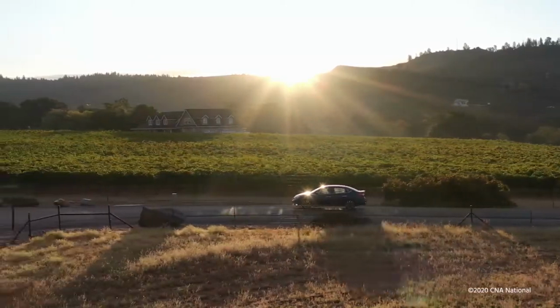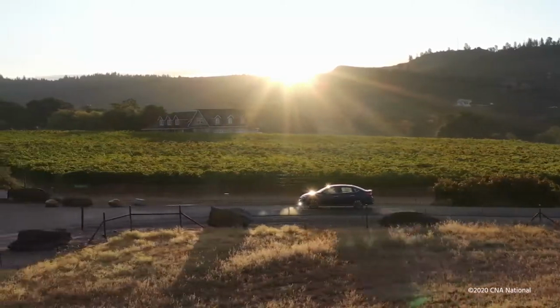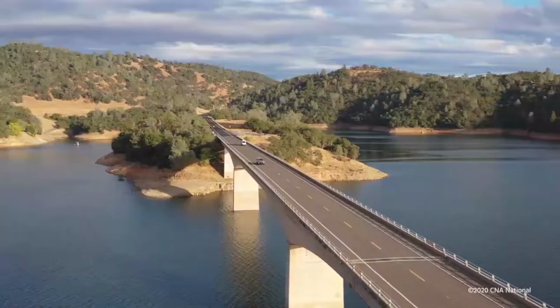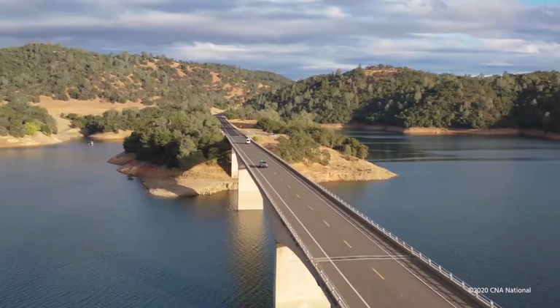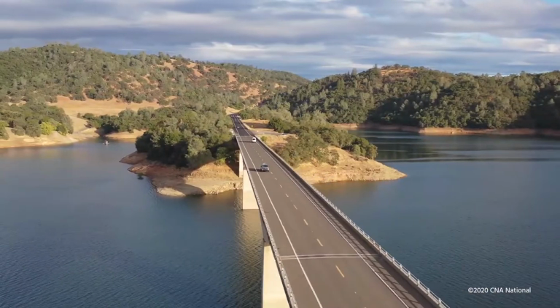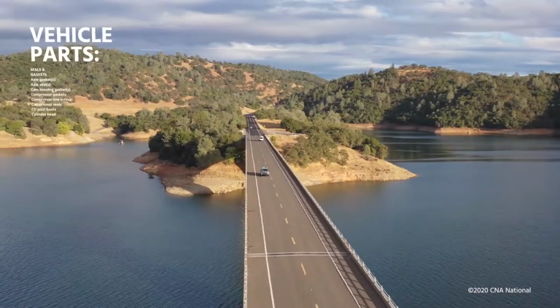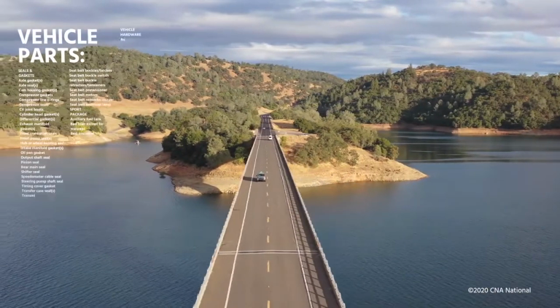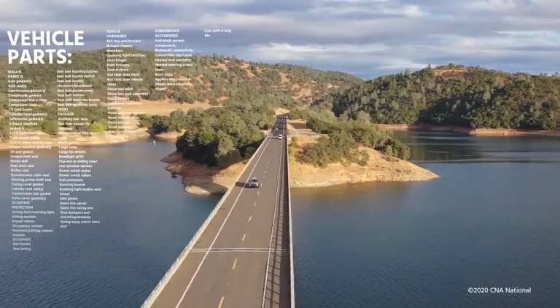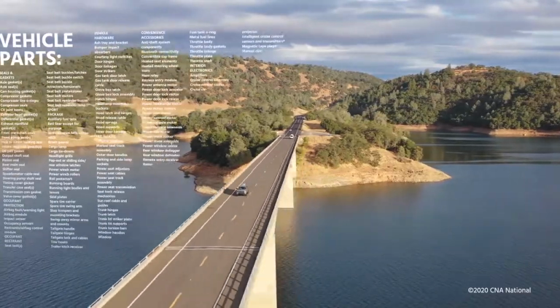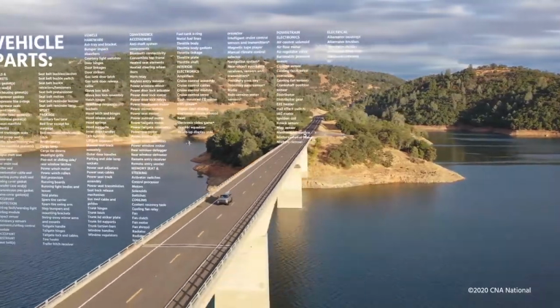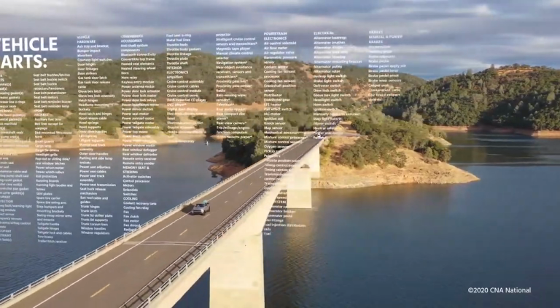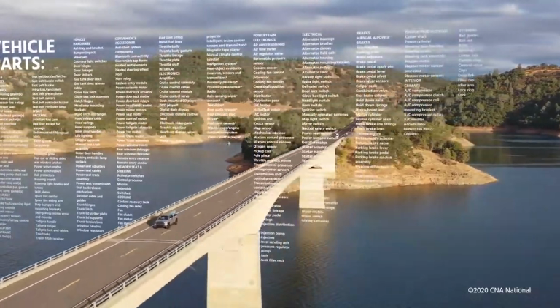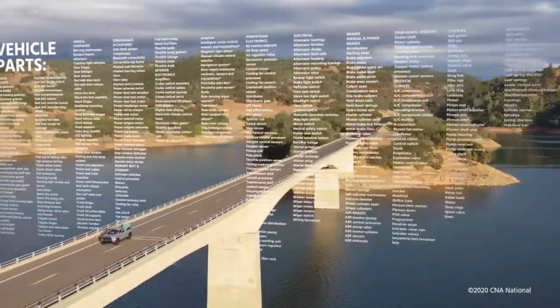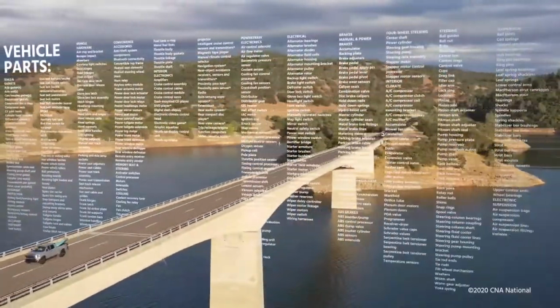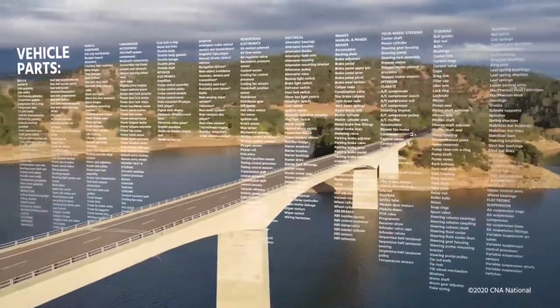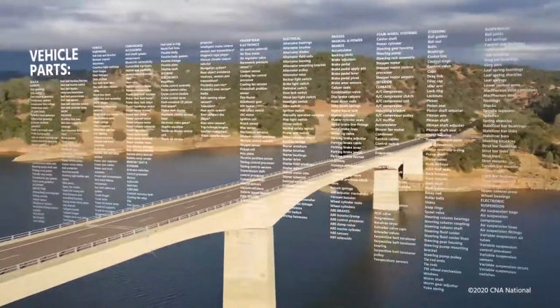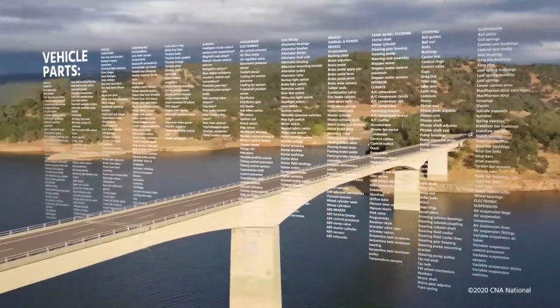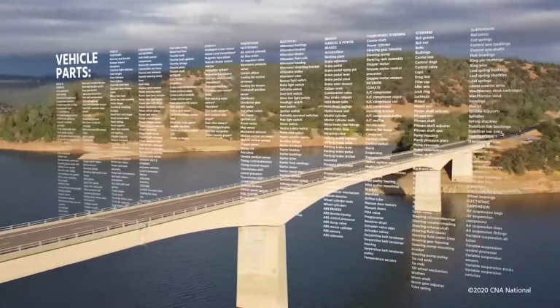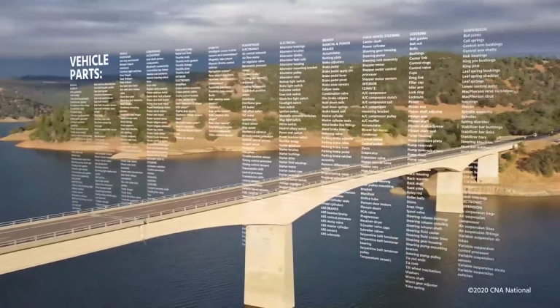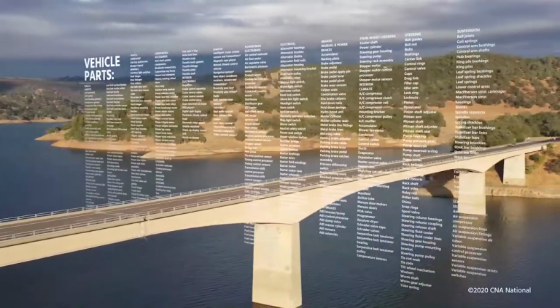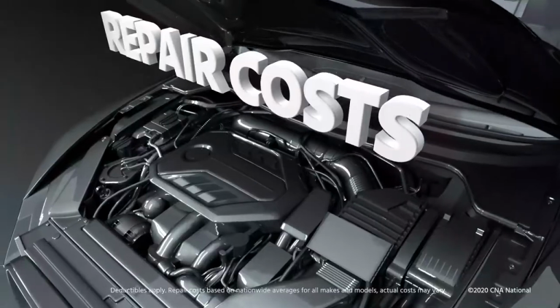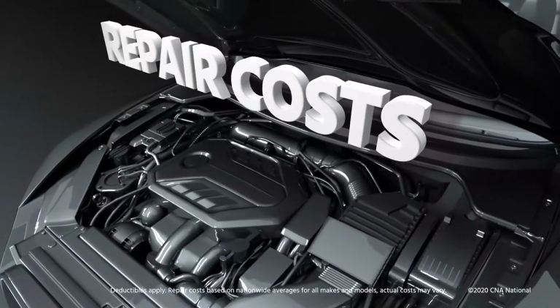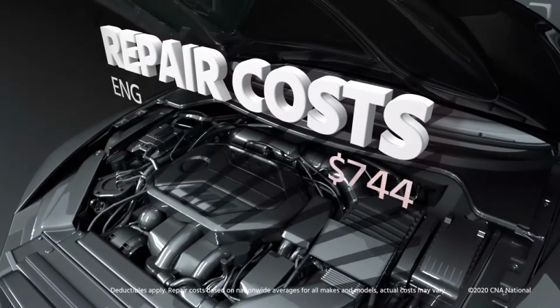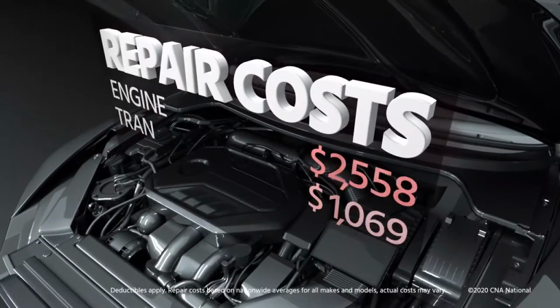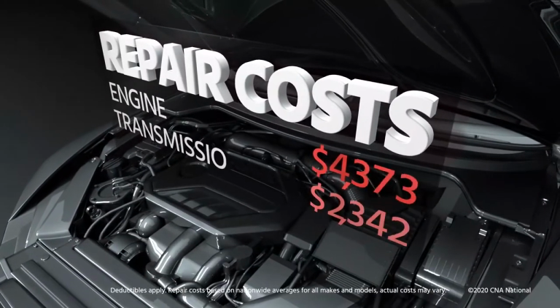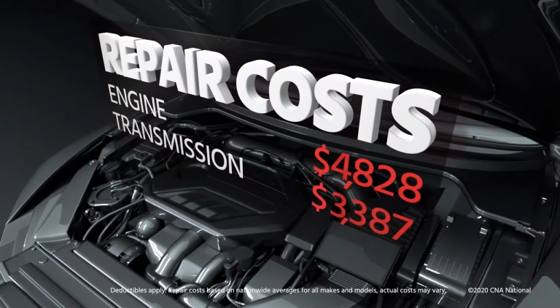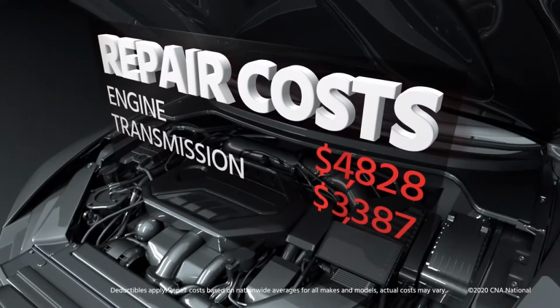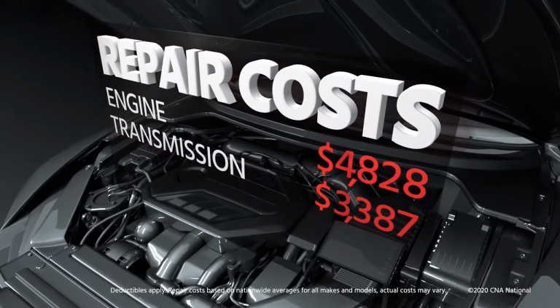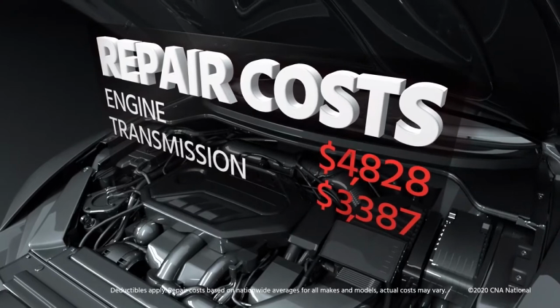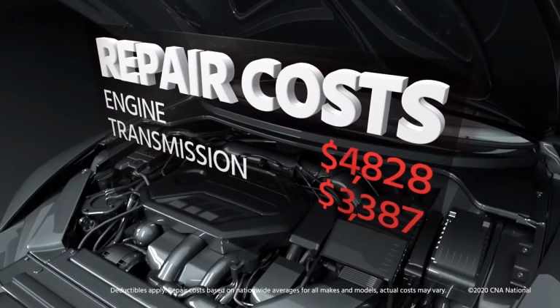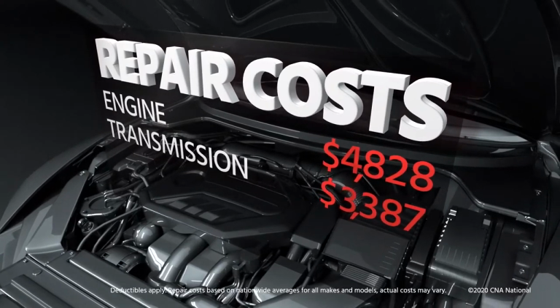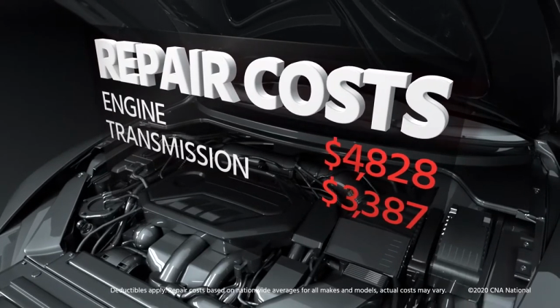Today's vehicles are built better than ever, with sophisticated systems and parts to improve performance and comfort. But with that comes higher costs for parts and repairs. Should you have a mechanical breakdown, the expense to repair or replace parts could be a significant hit to your wallet.